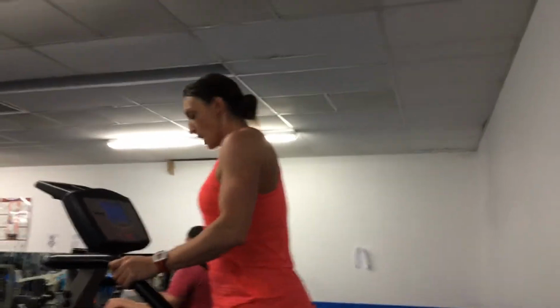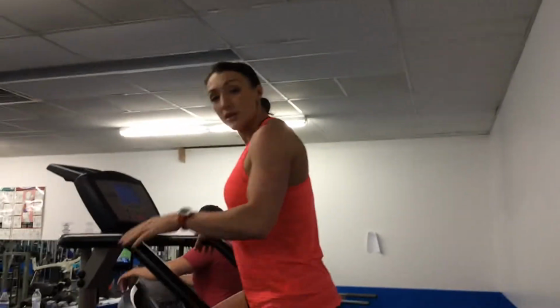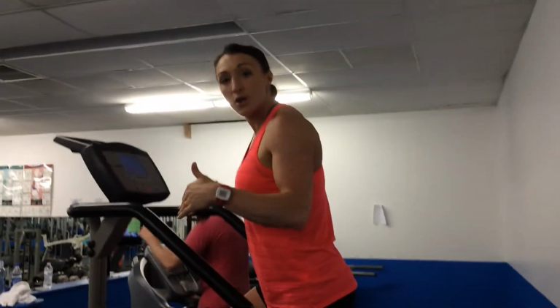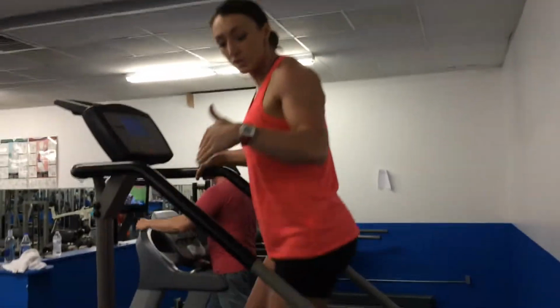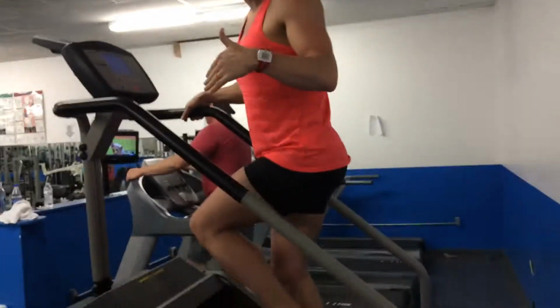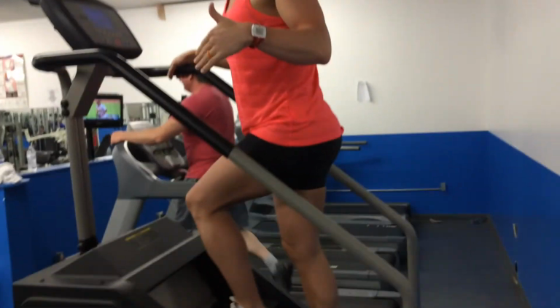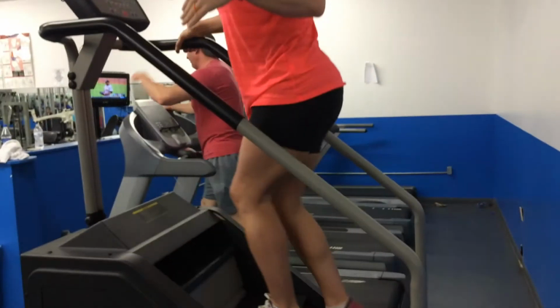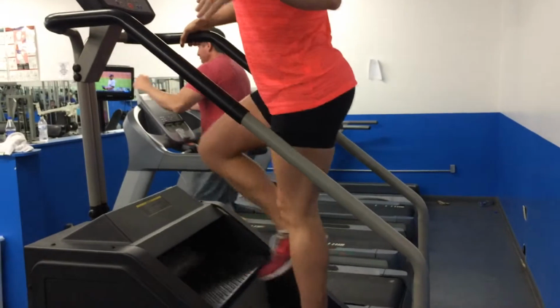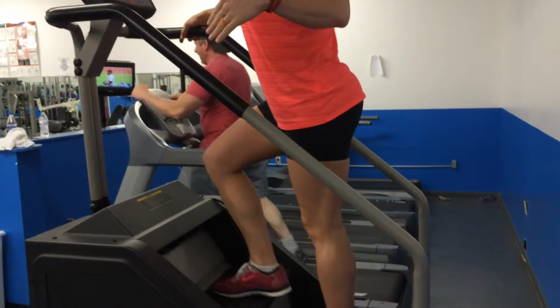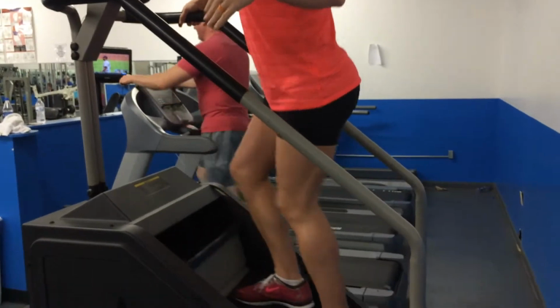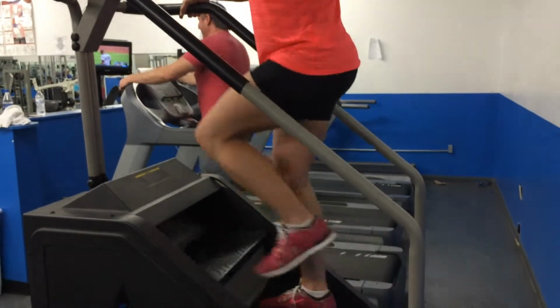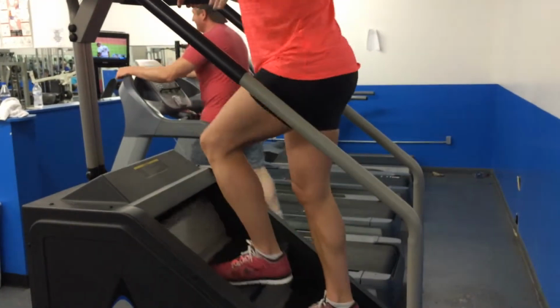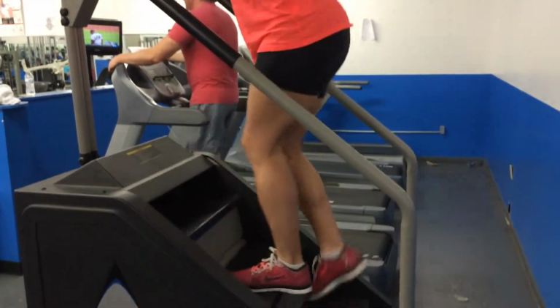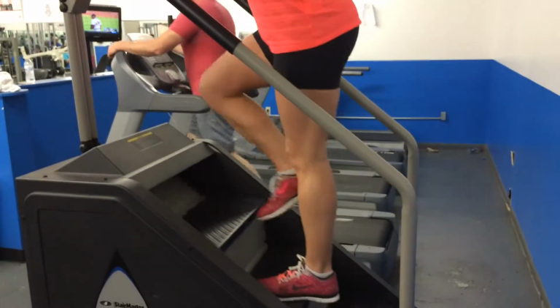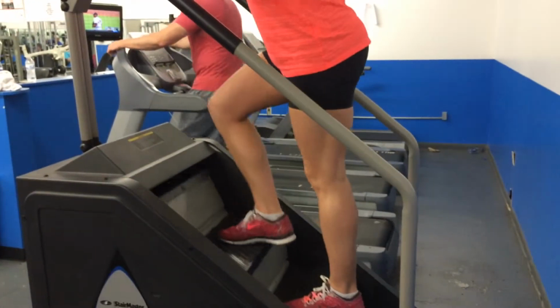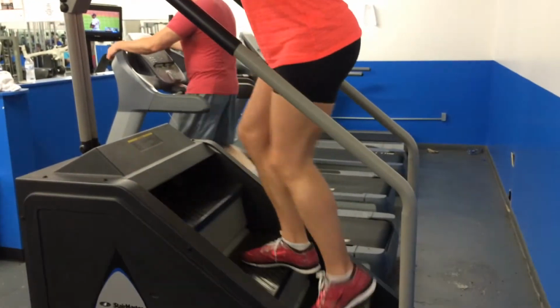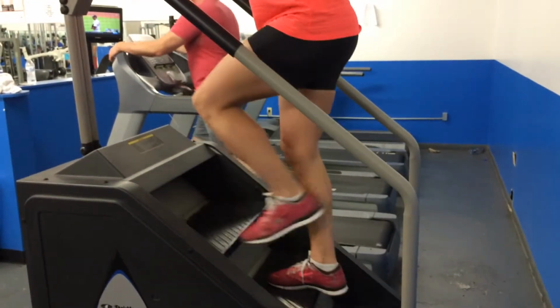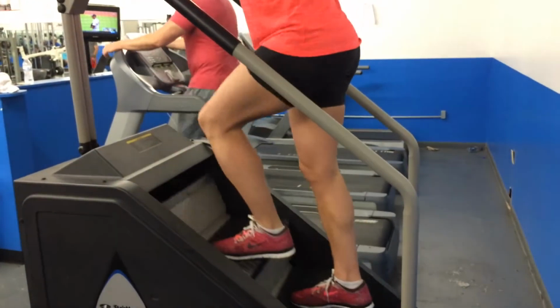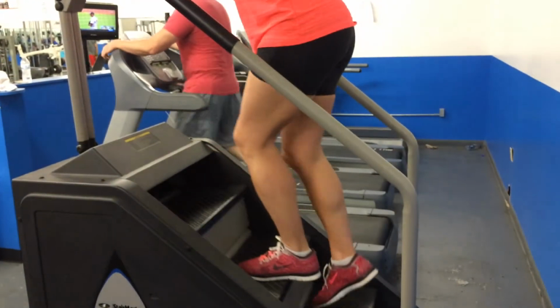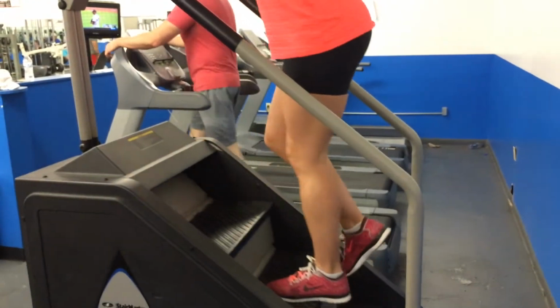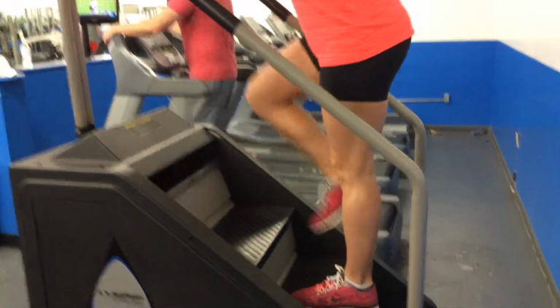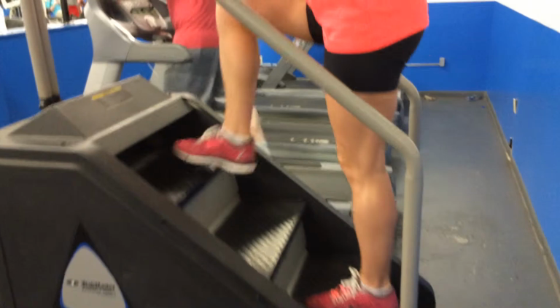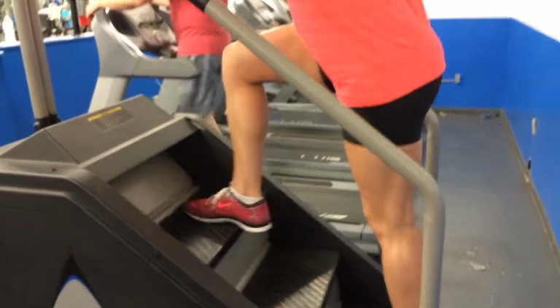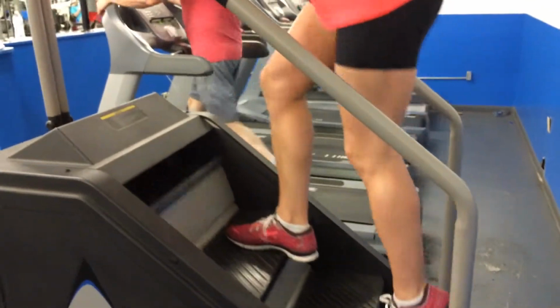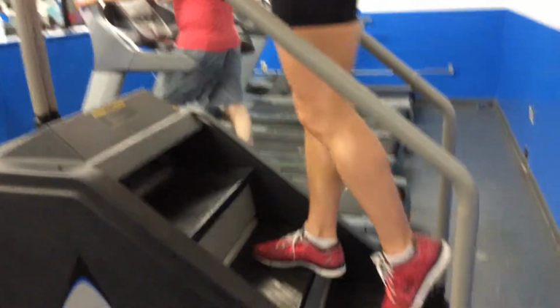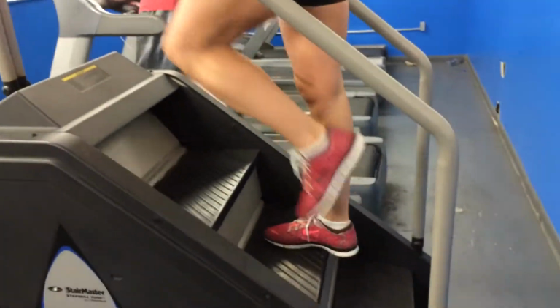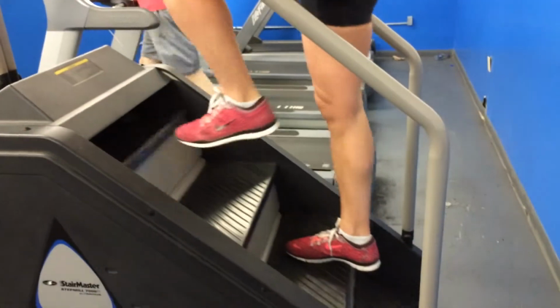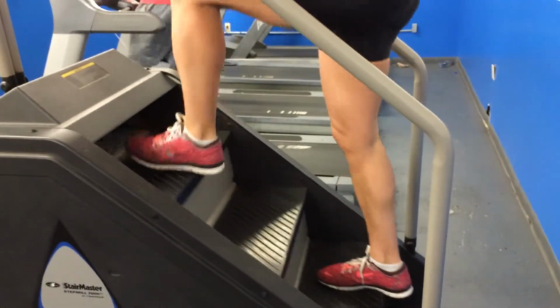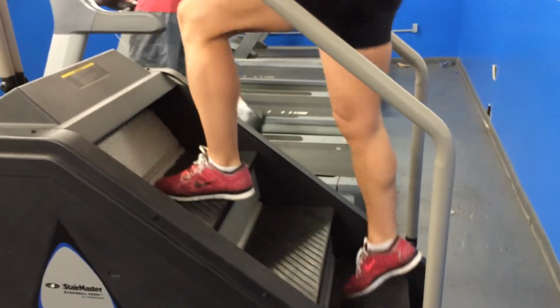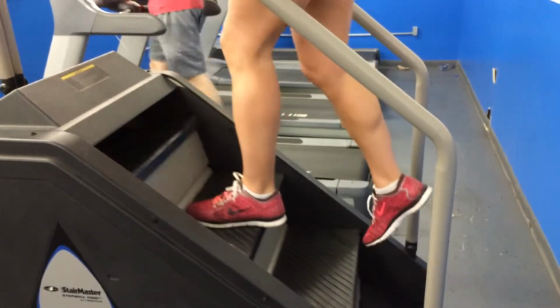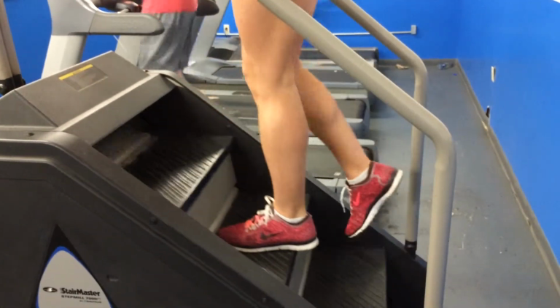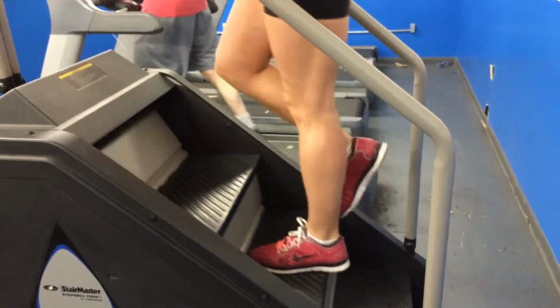You can go straight like this for one minute, and then after you've done this for about a minute, we're going to start skipping a step. You're going to do that for a minute.